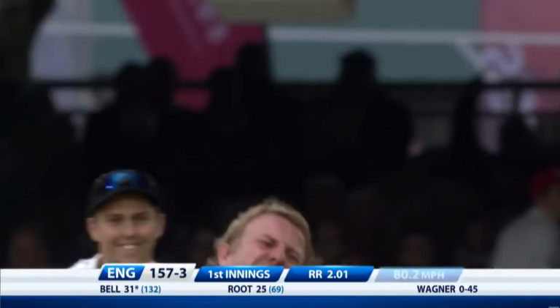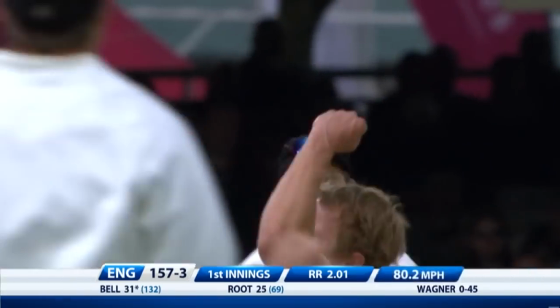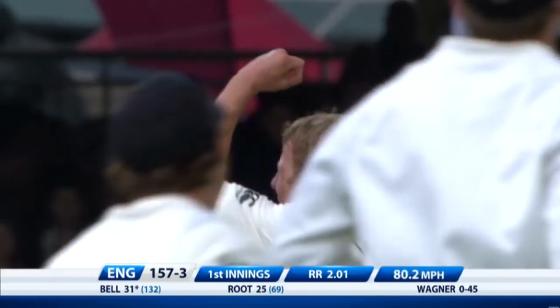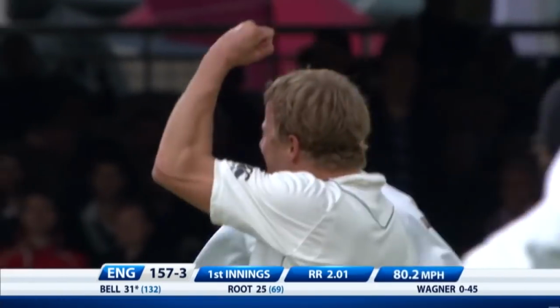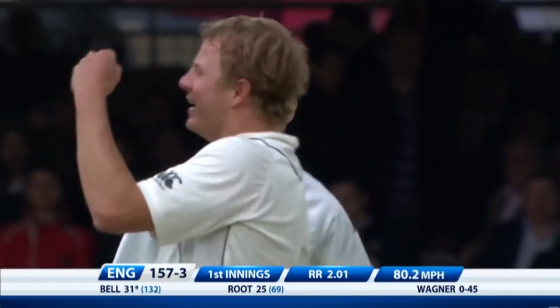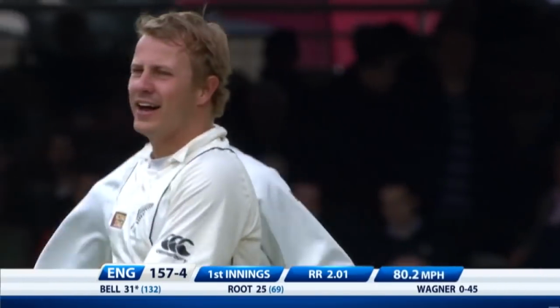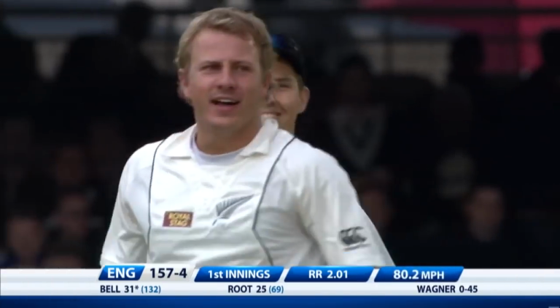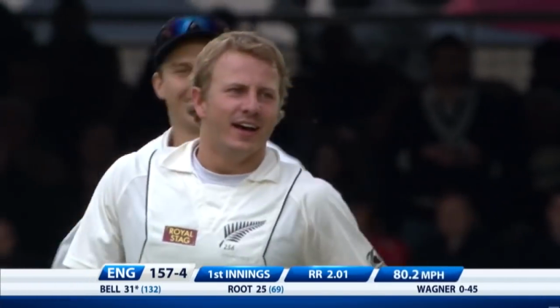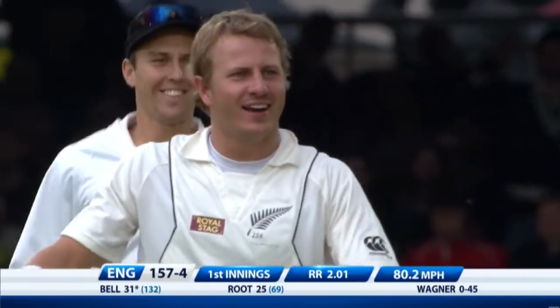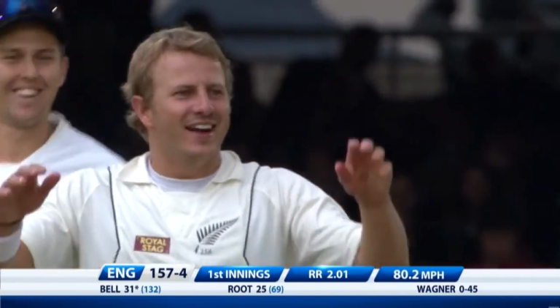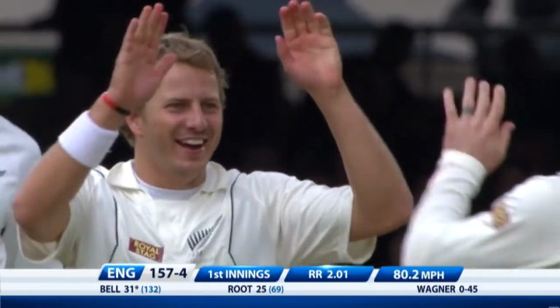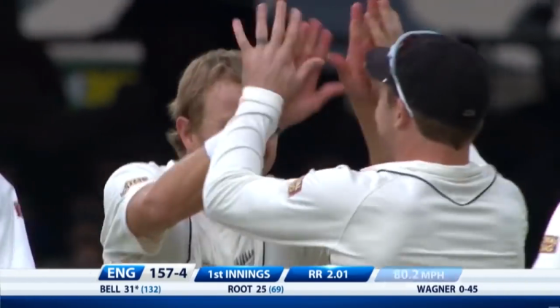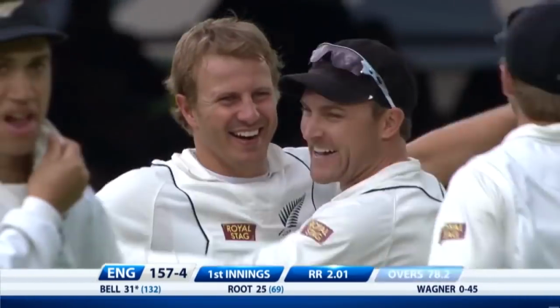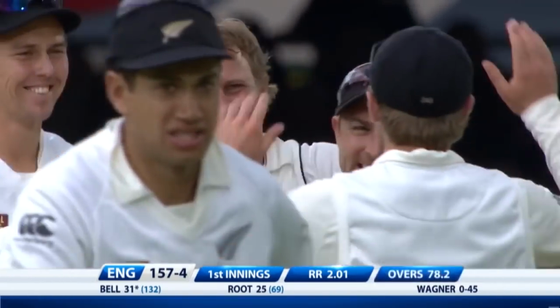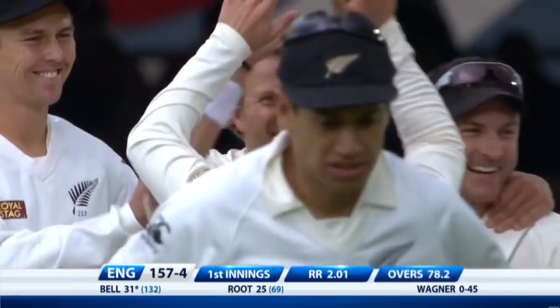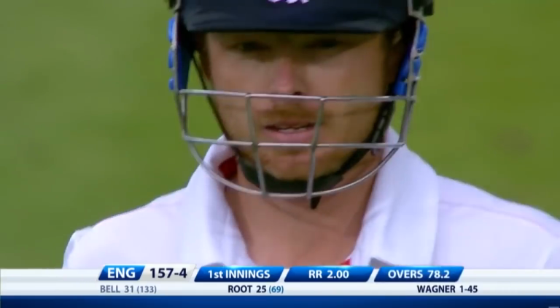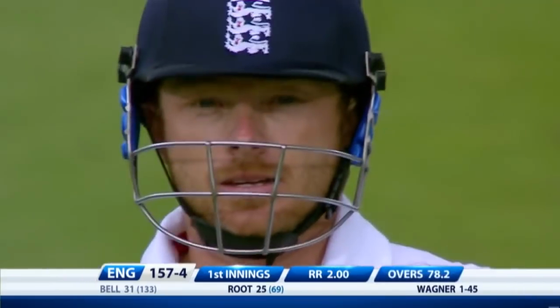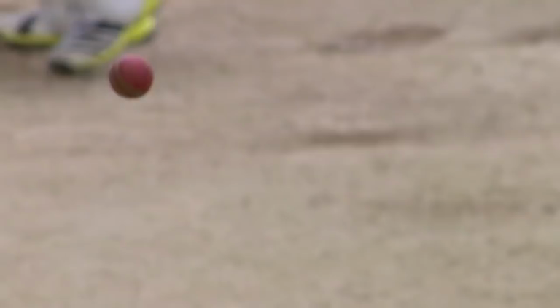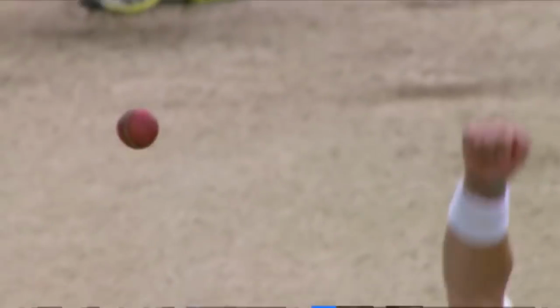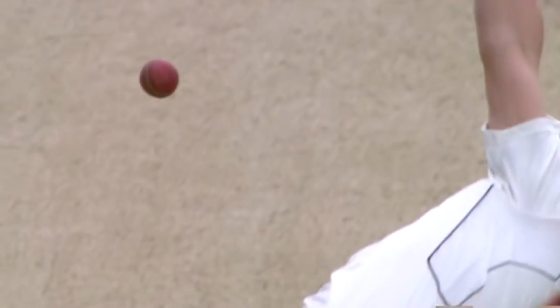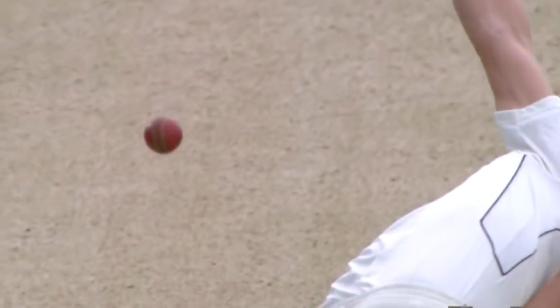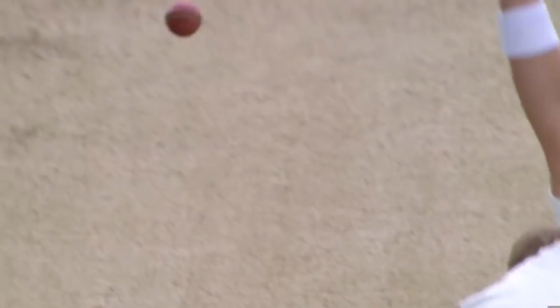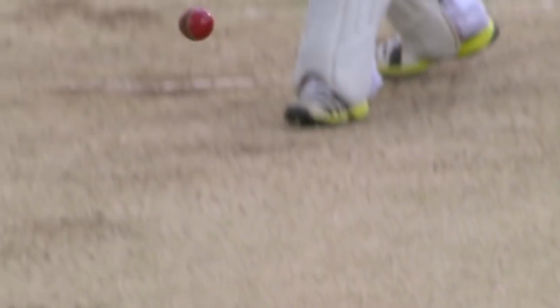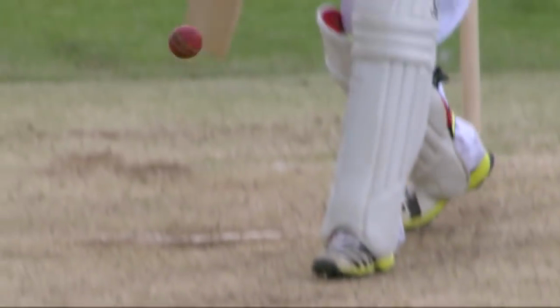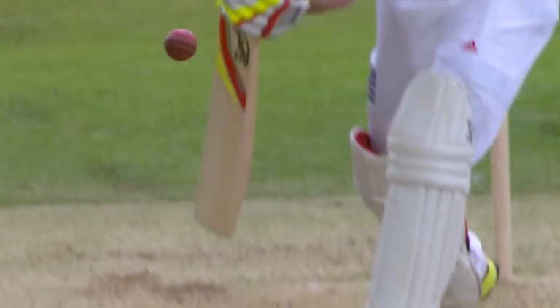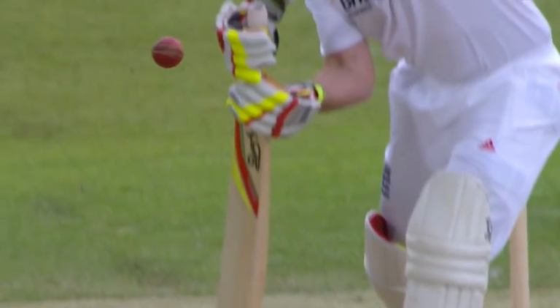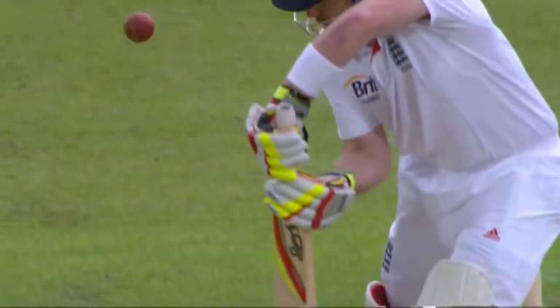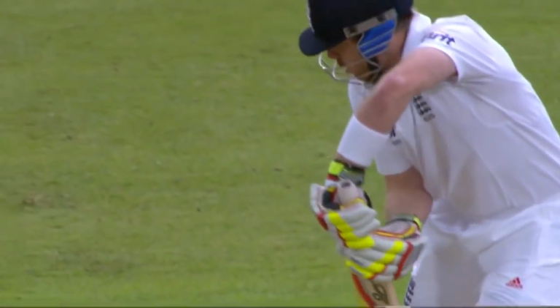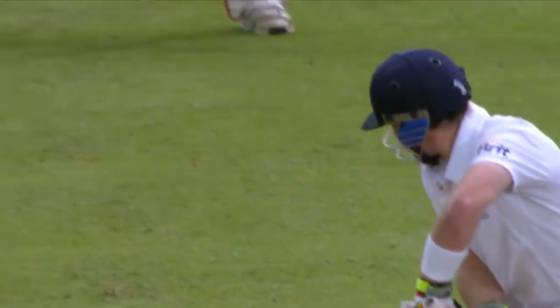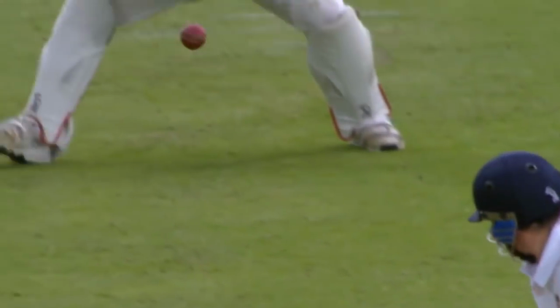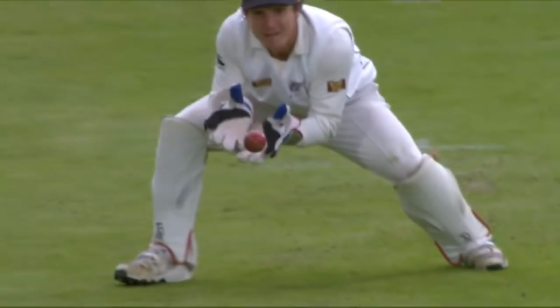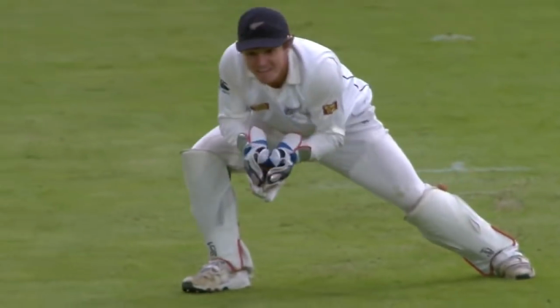Beautifully bowled across the right-hander — the change of angle has done it. And it is the tiniest of edges that carries through into the gloves, which means it's the end today for Ian Bell.